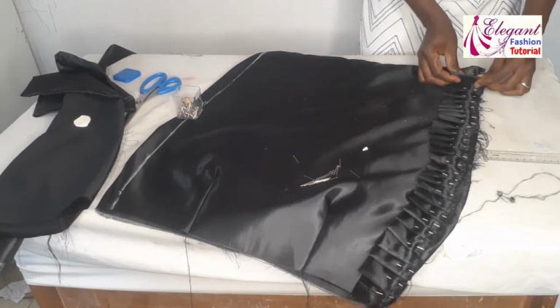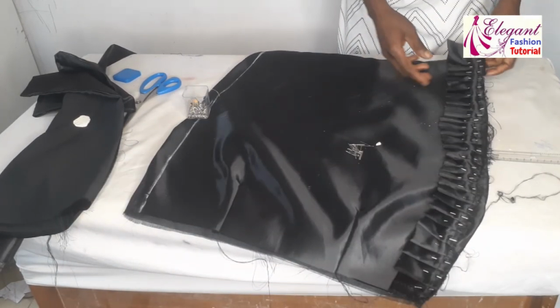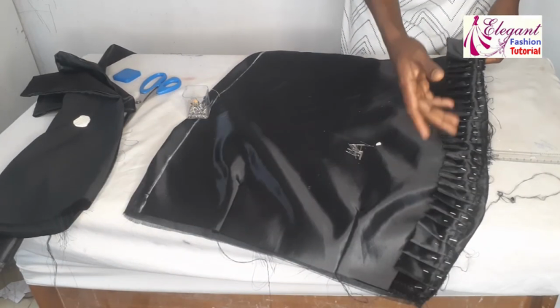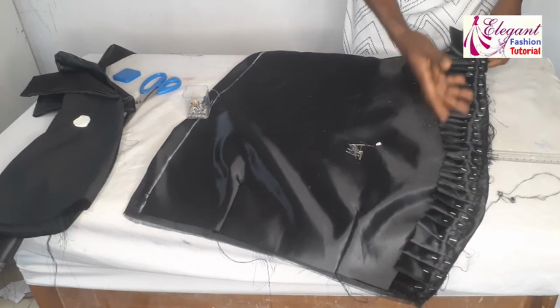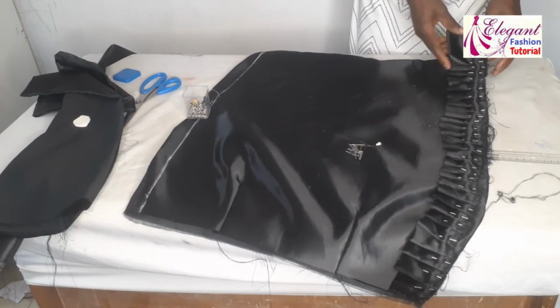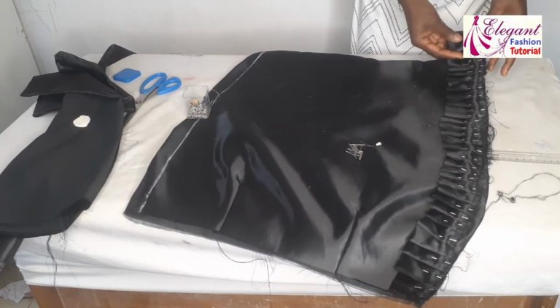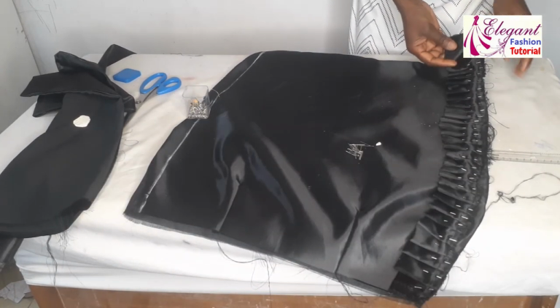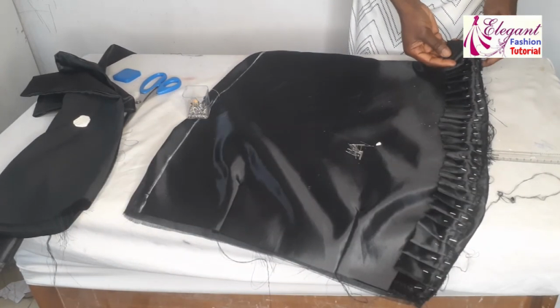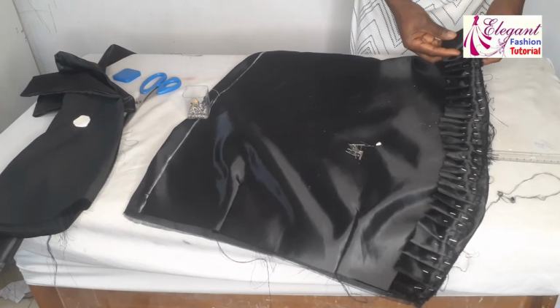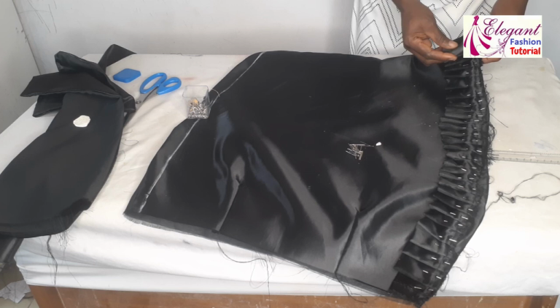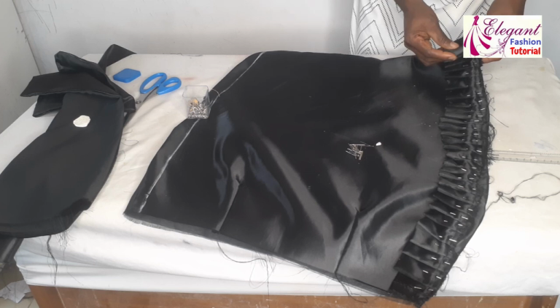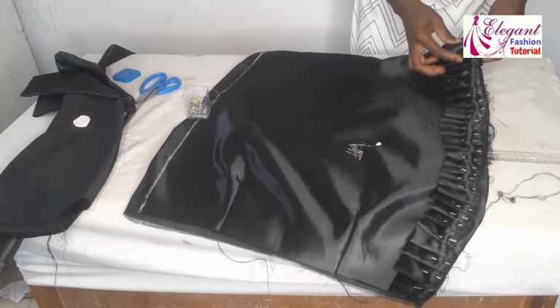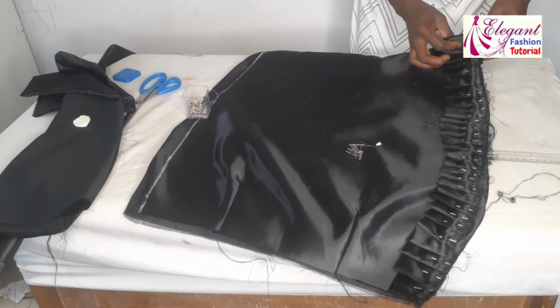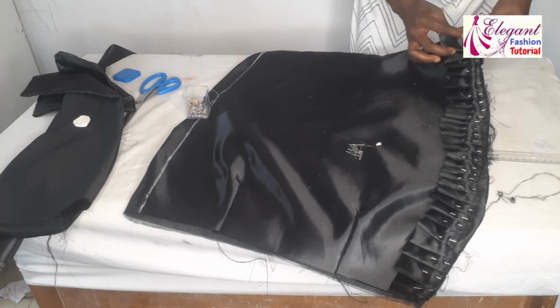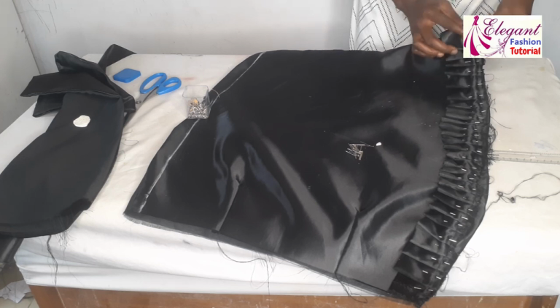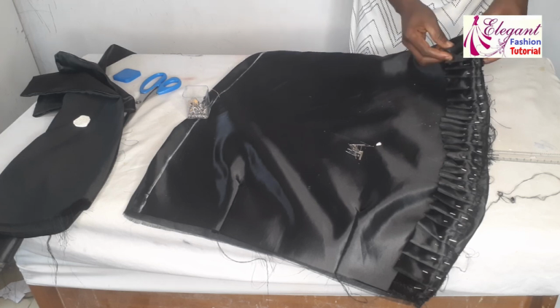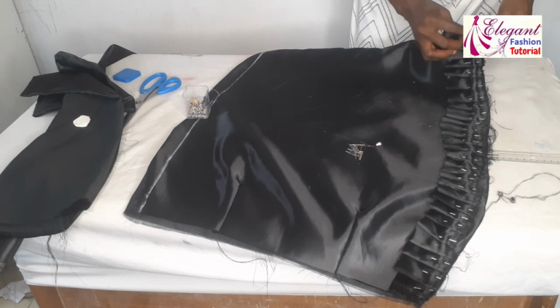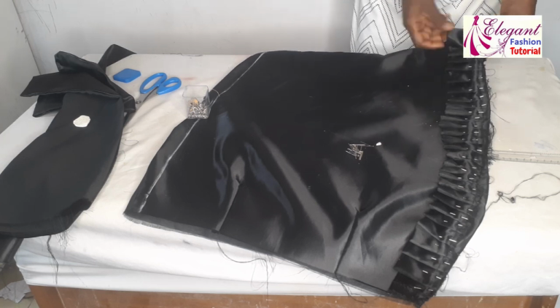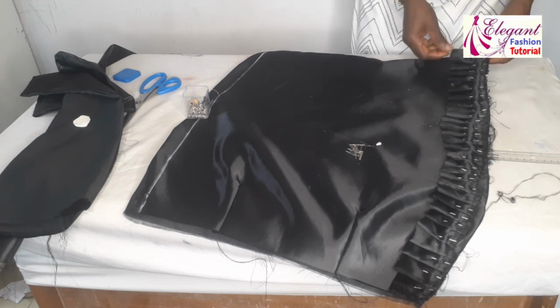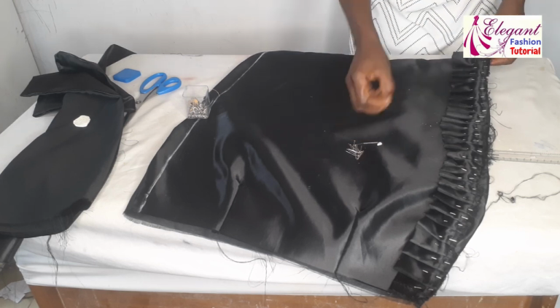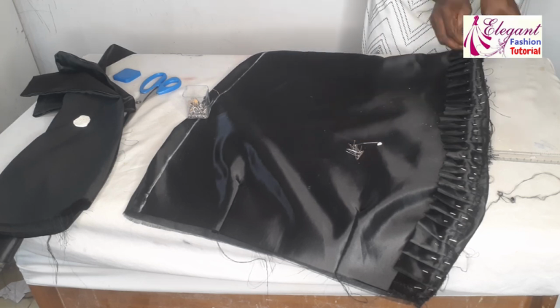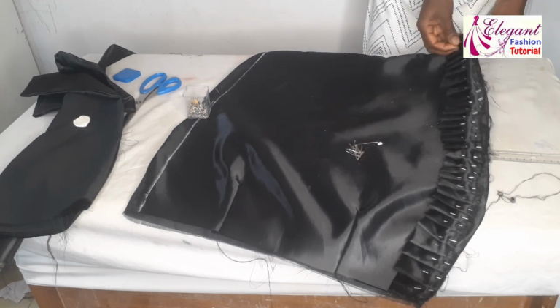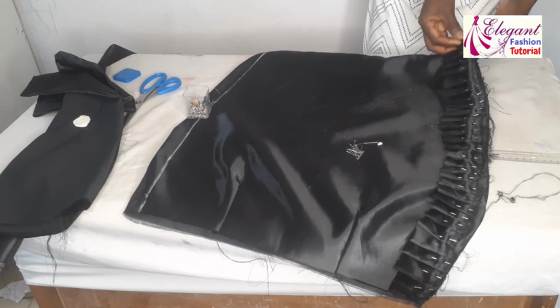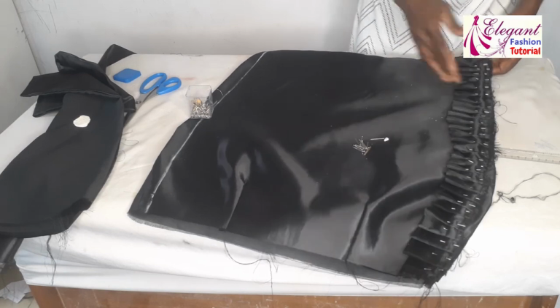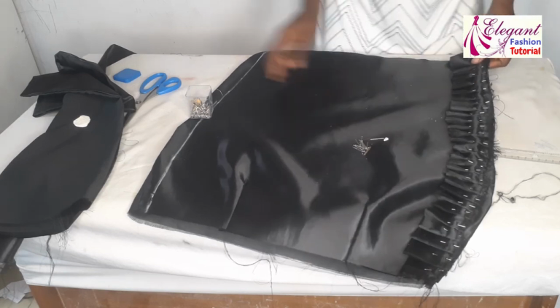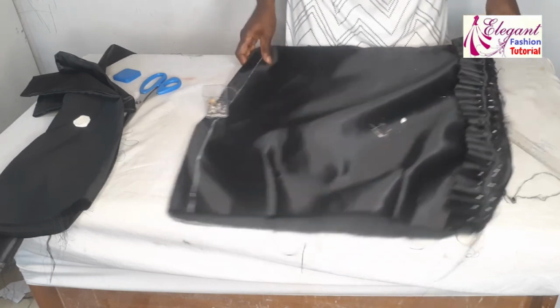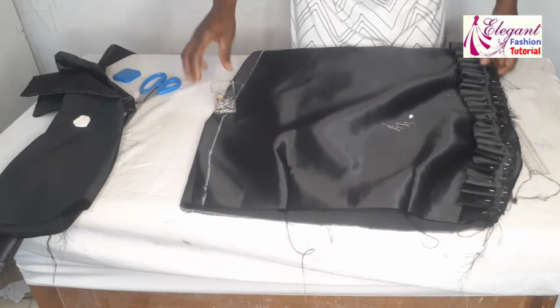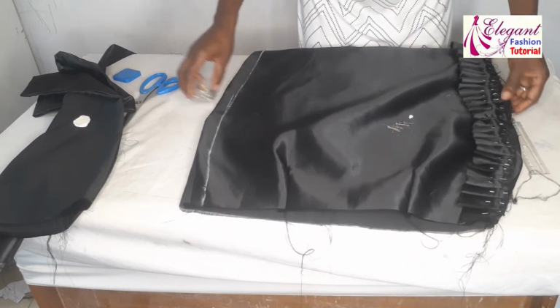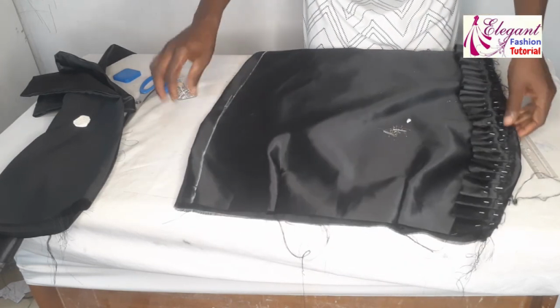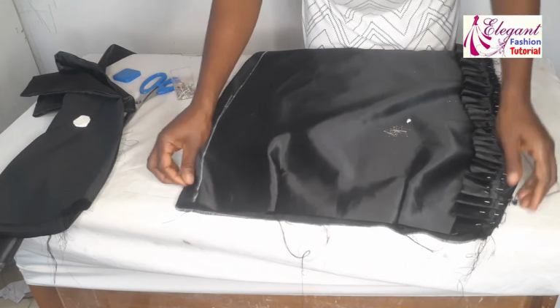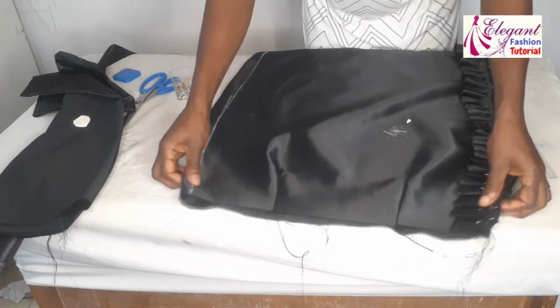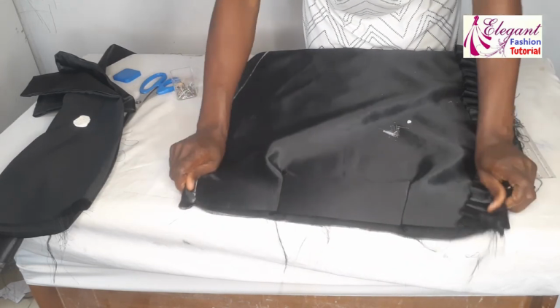Now I've pinned it. At the dart part I'll fold it in like so. I'm through with this side and will do the same thing to the second side.